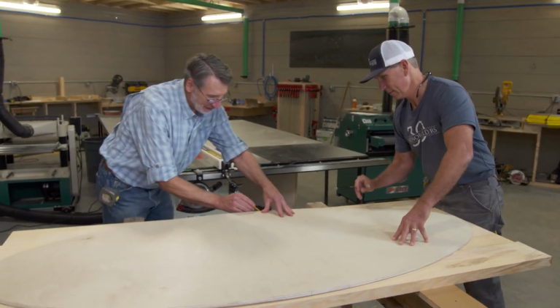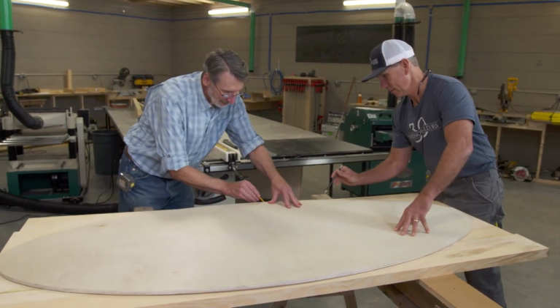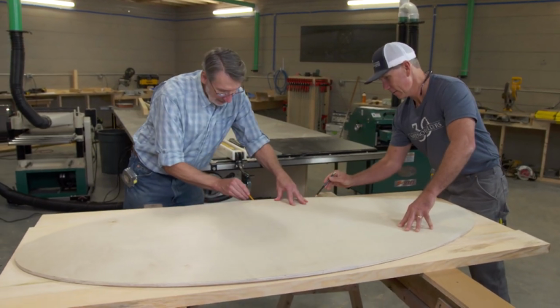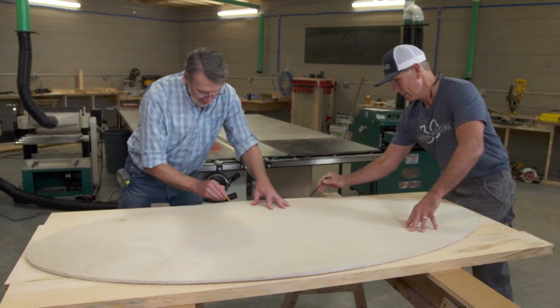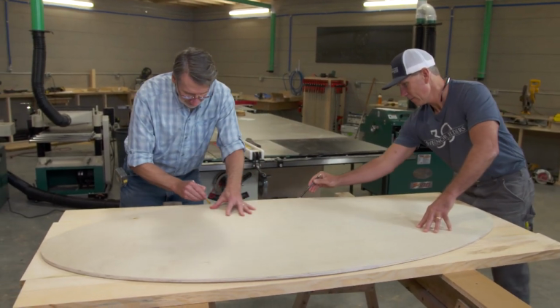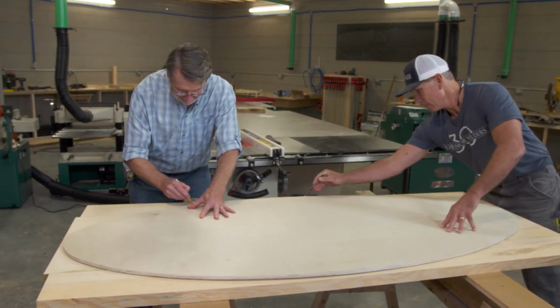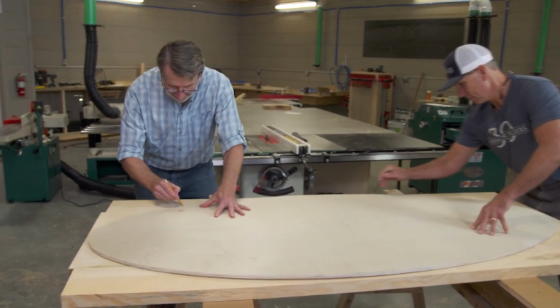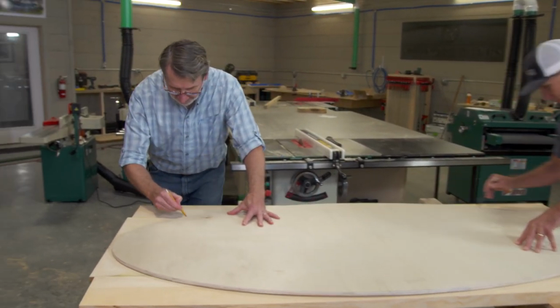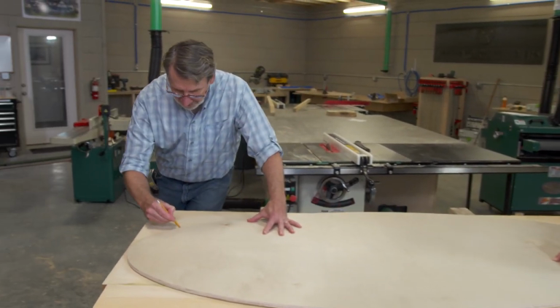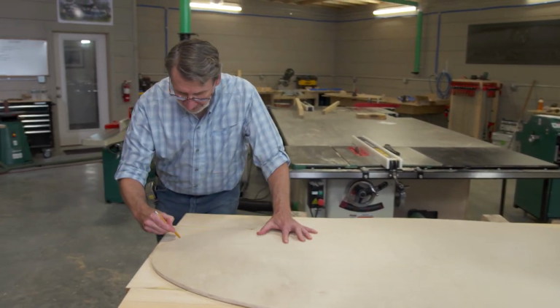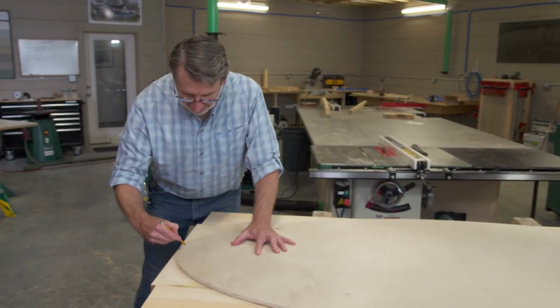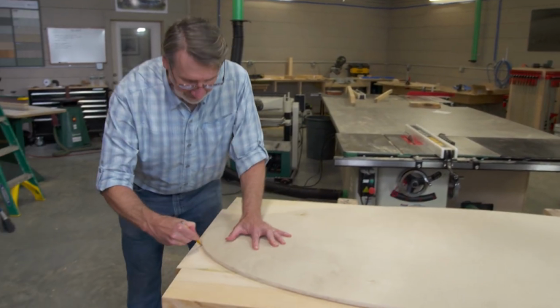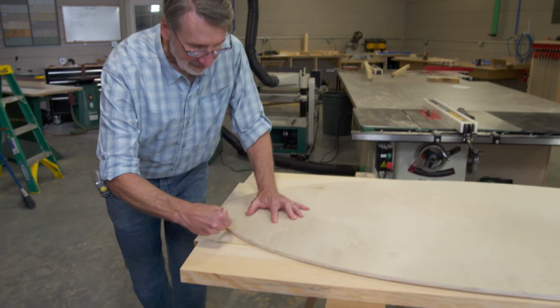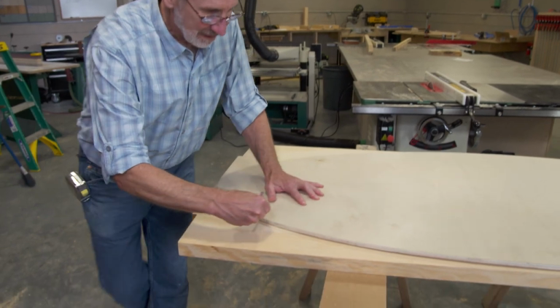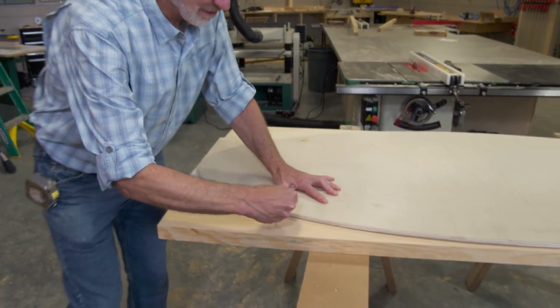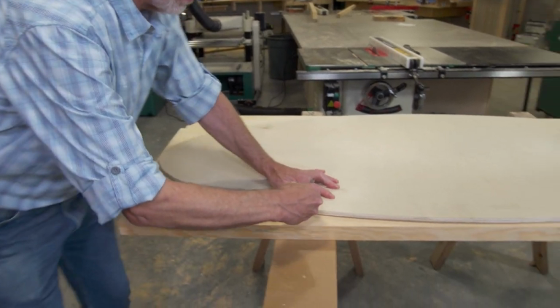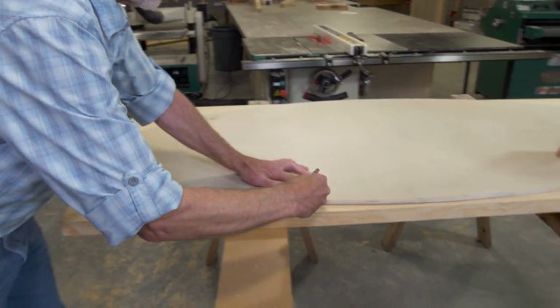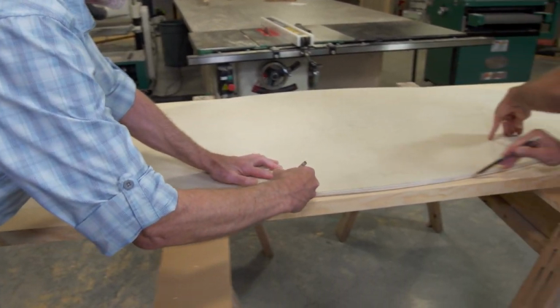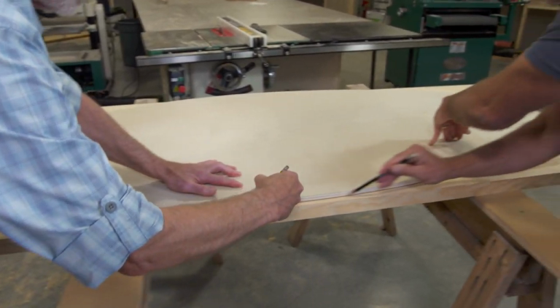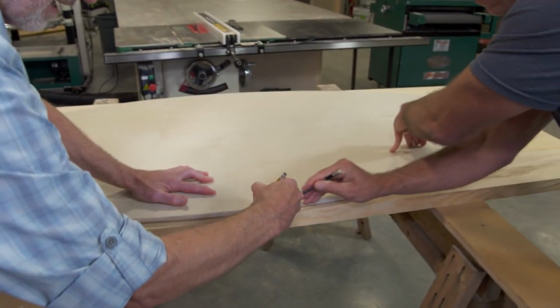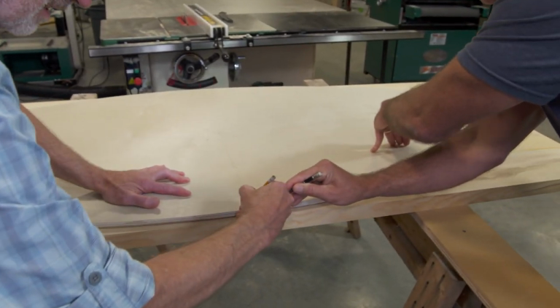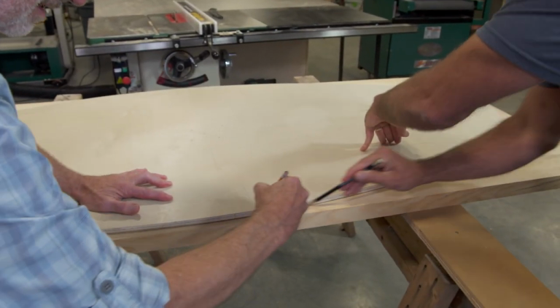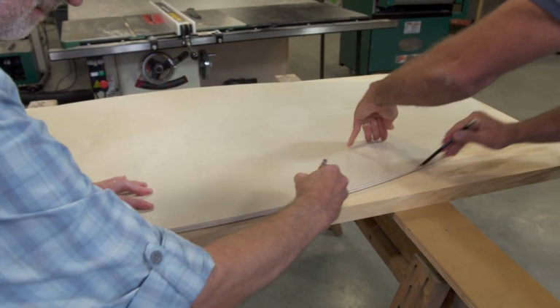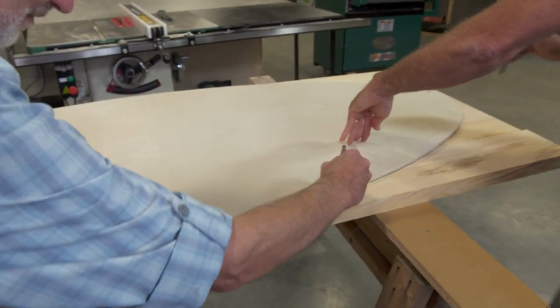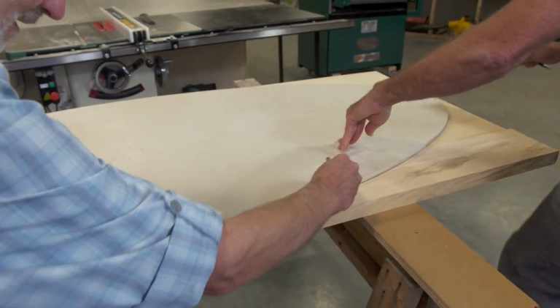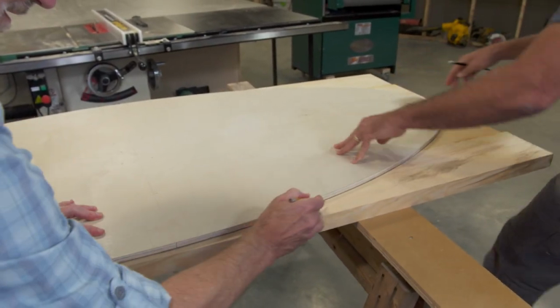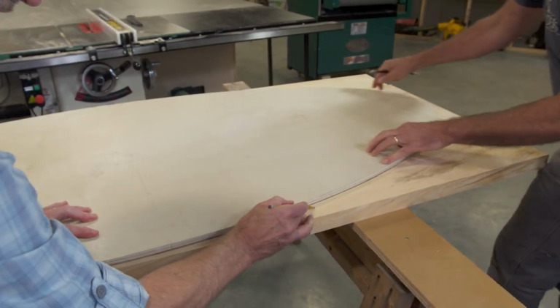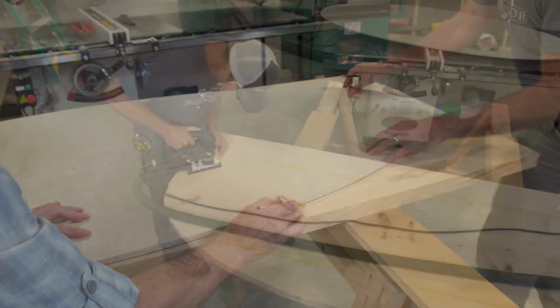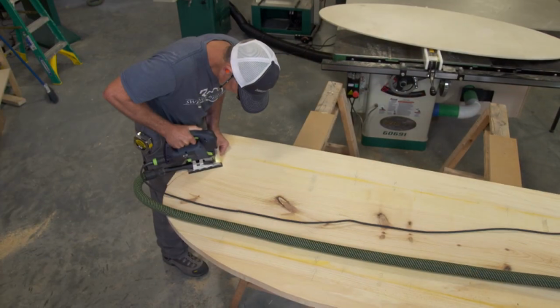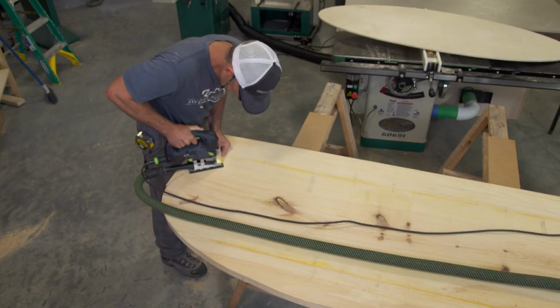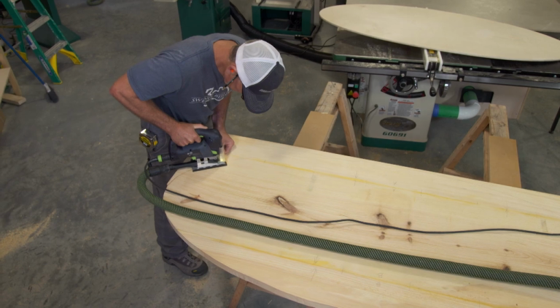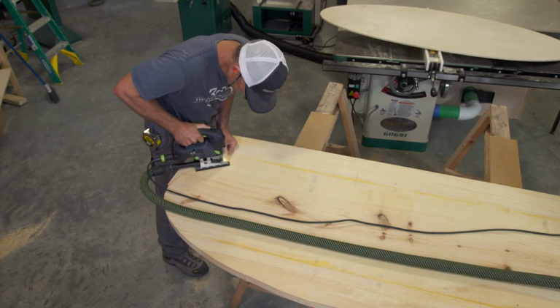So now we'll lay it out and you're going to use a jigsaw to cut it again, but we're going to leave it a little bit away from the line.